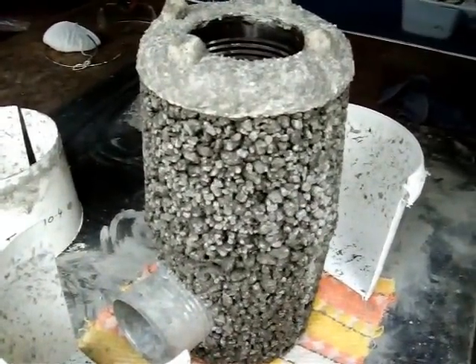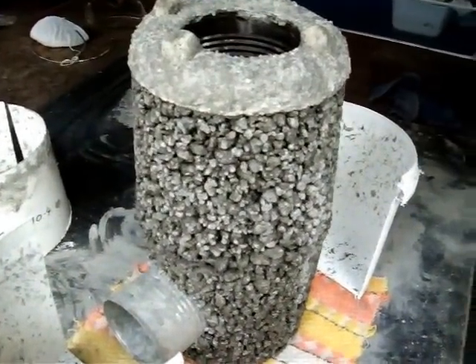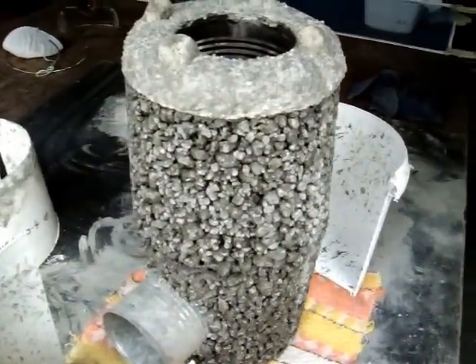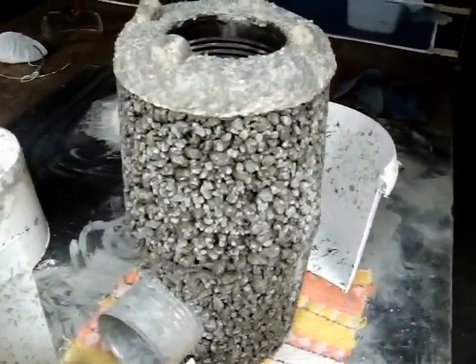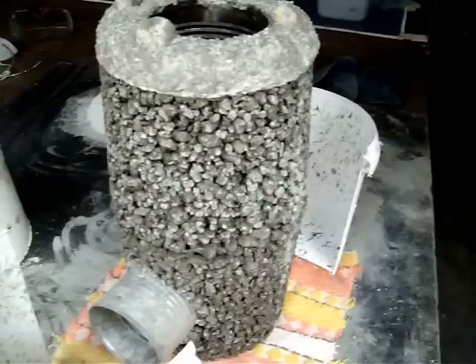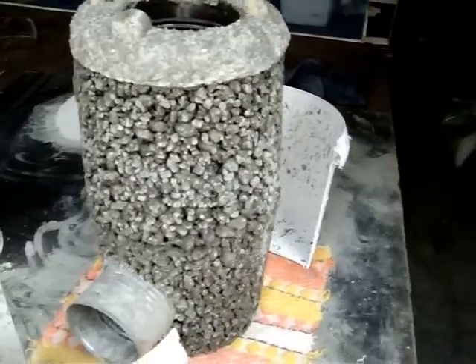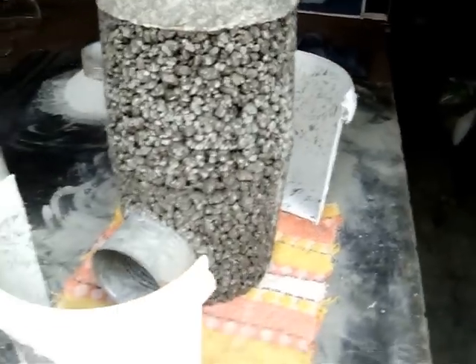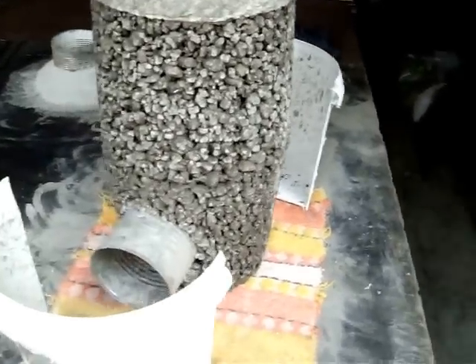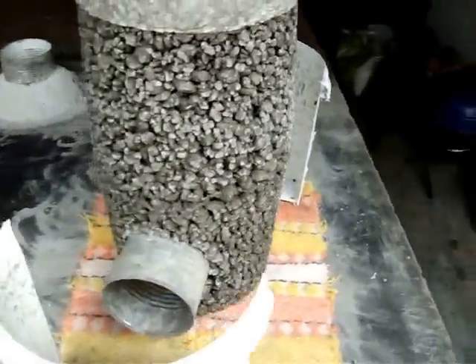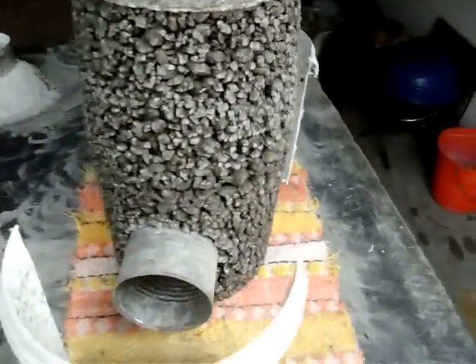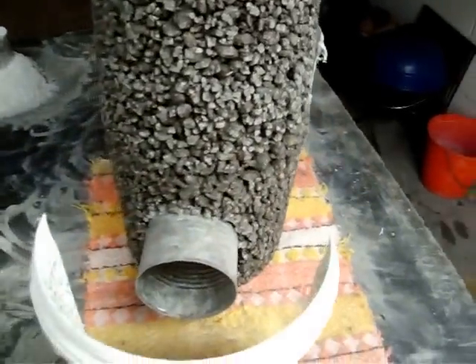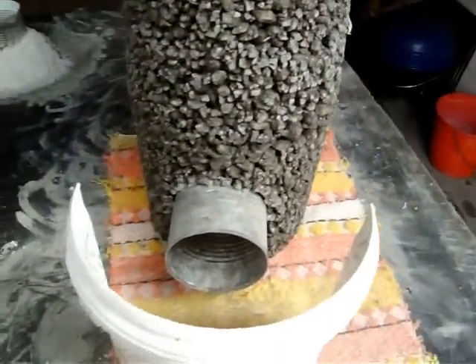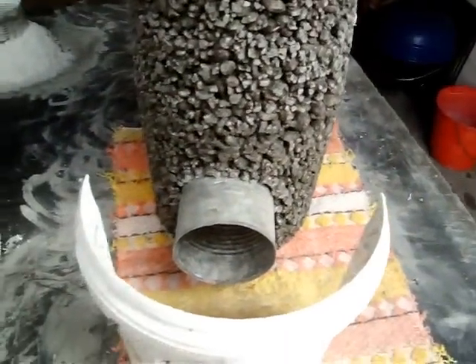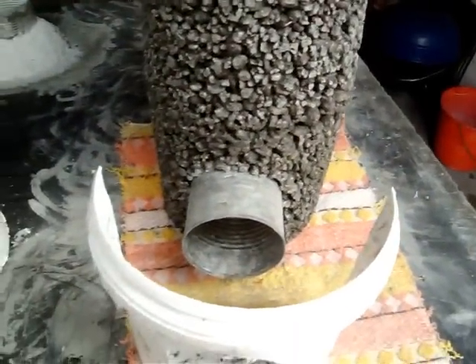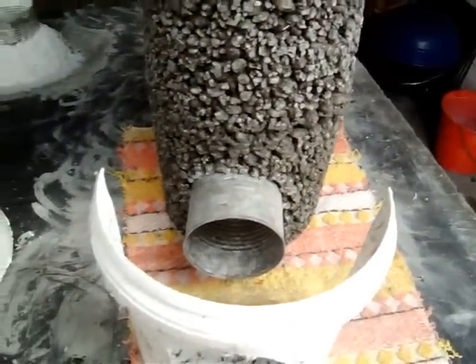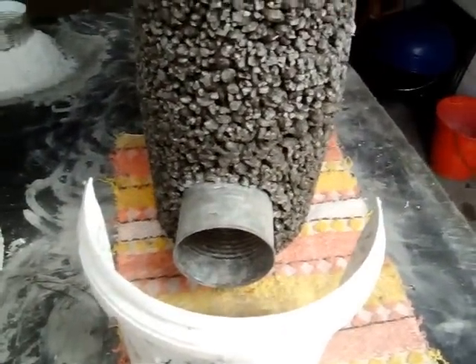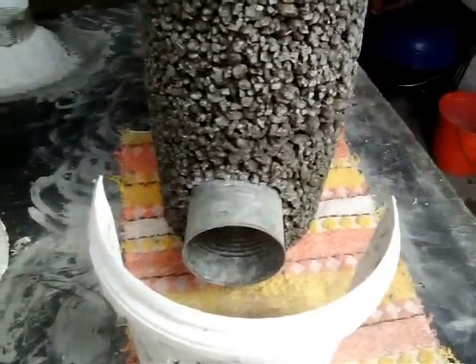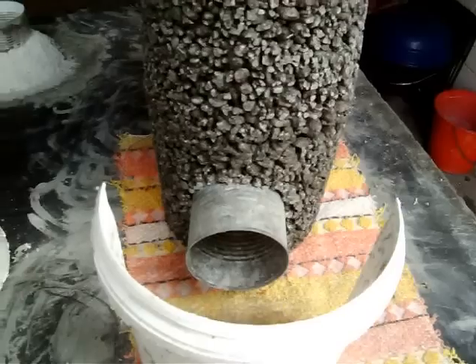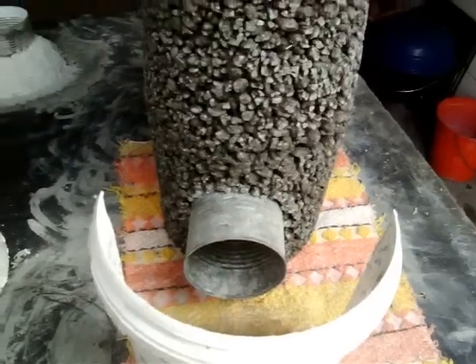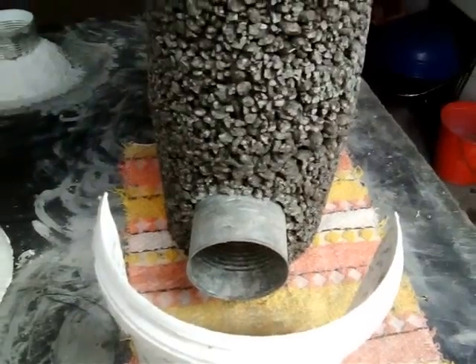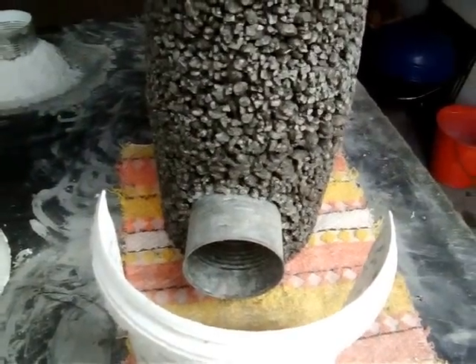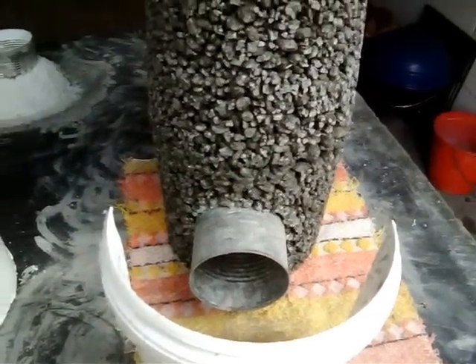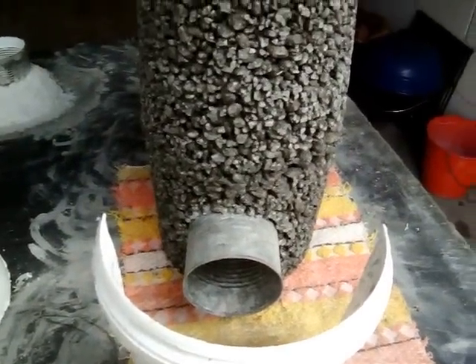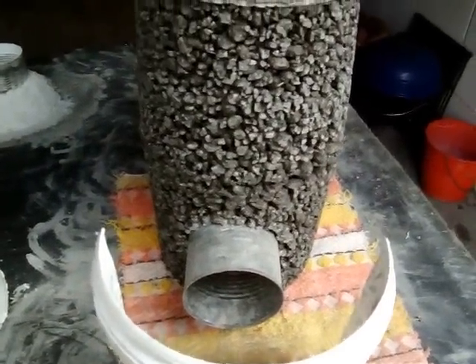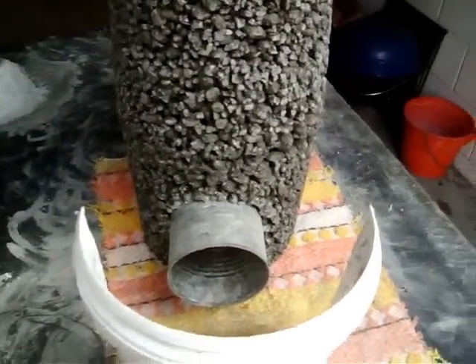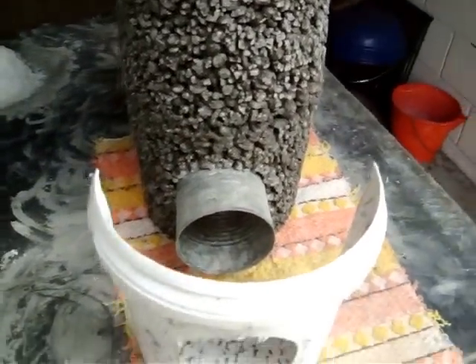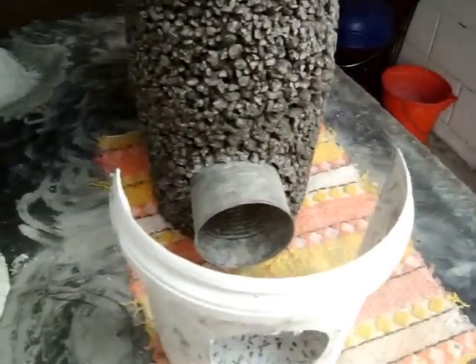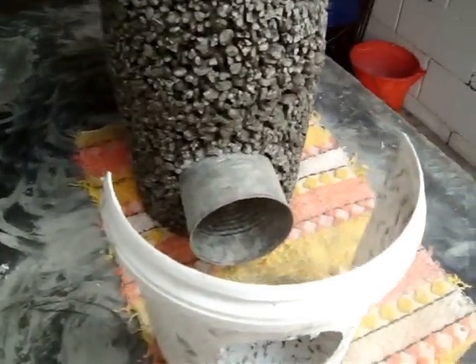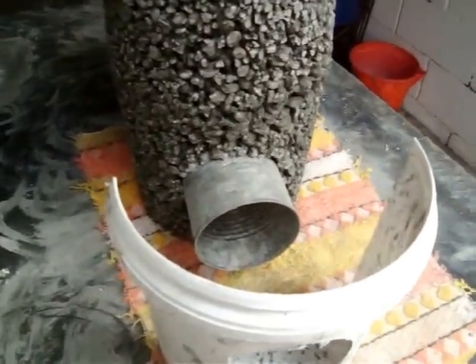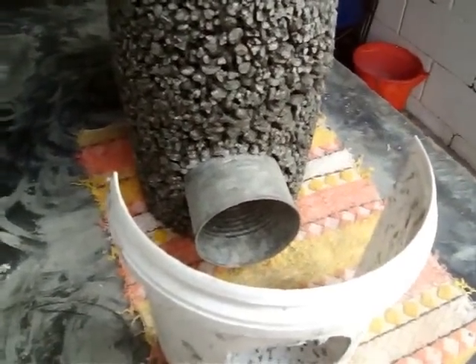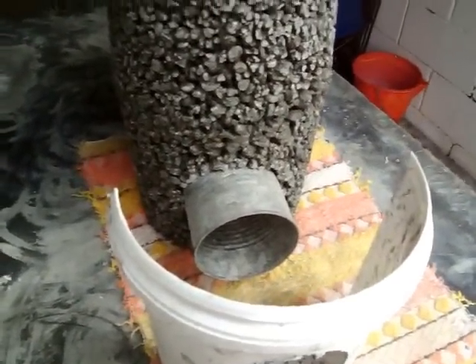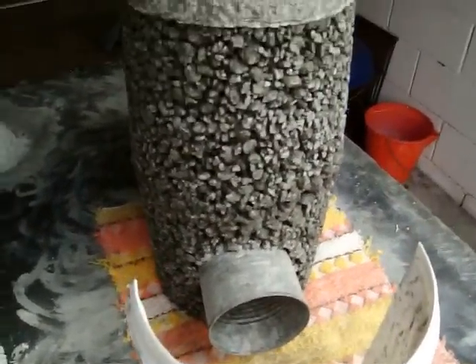Hi, it's John here. I'm just going to show you this pumice stone rocket stove. It's made out of five parts pumice, one part cement. It's just made with tin cans inside.